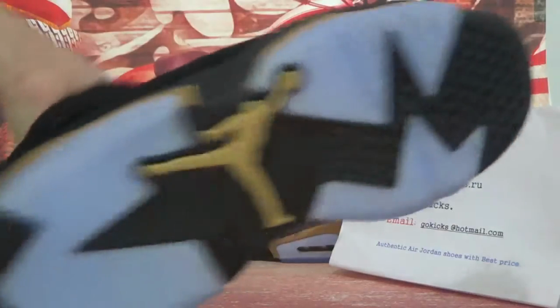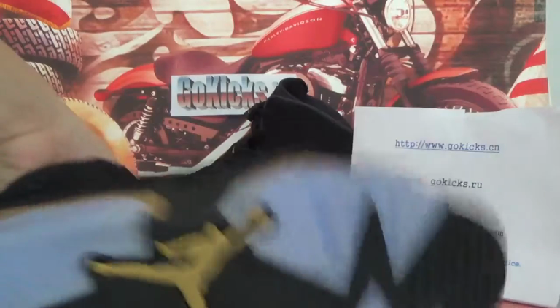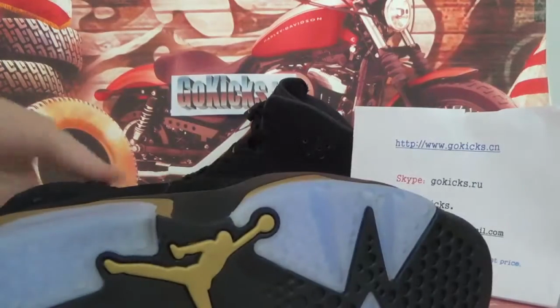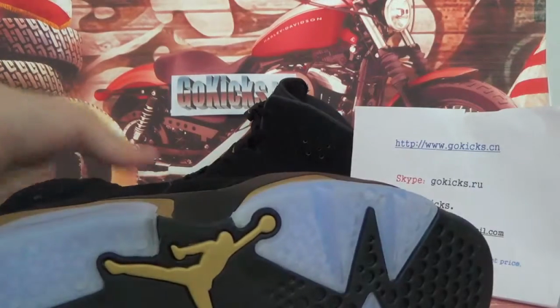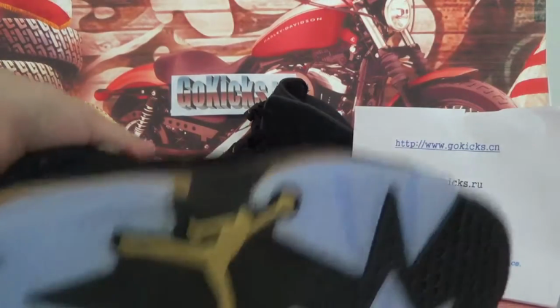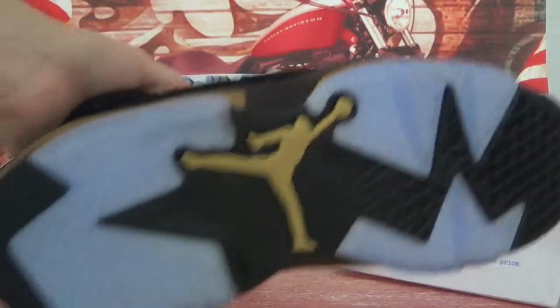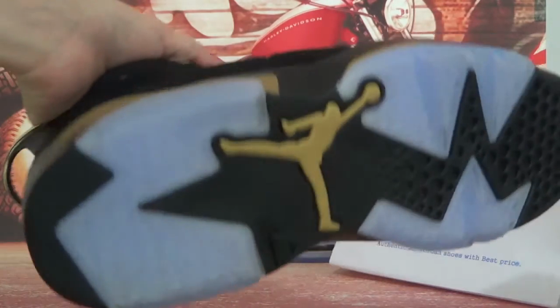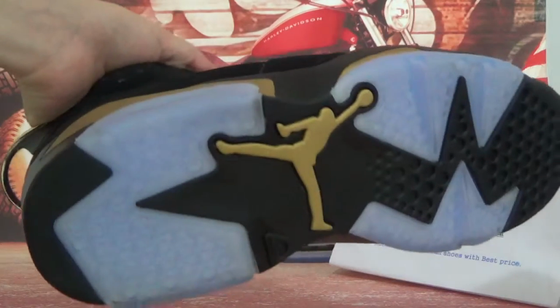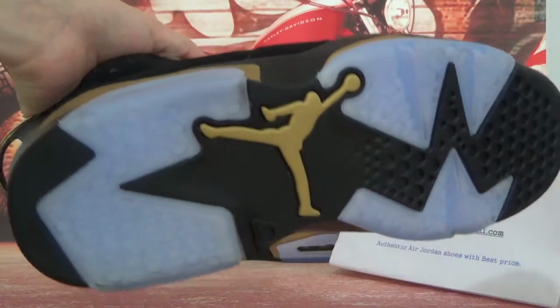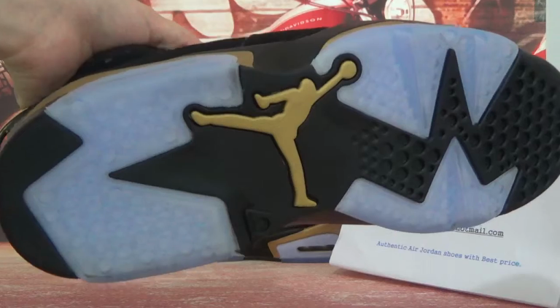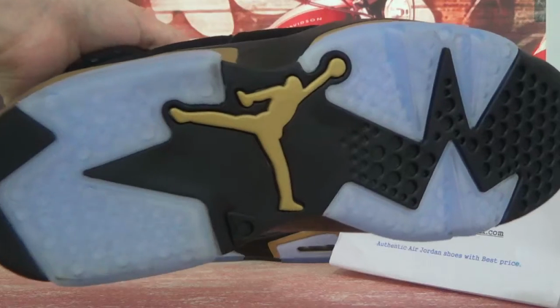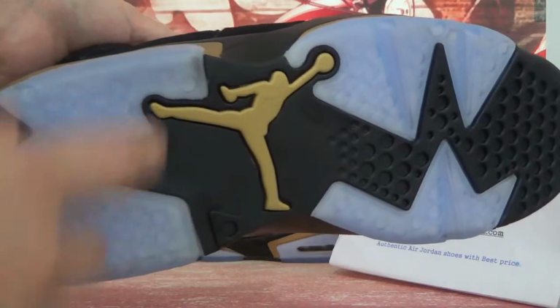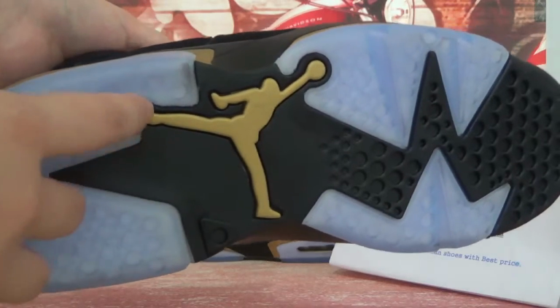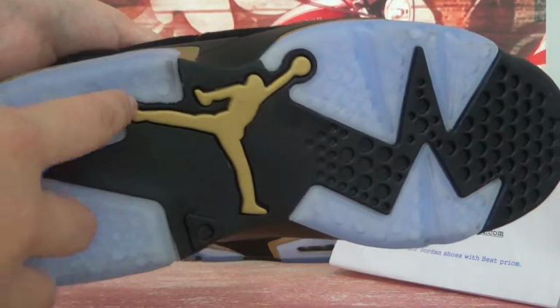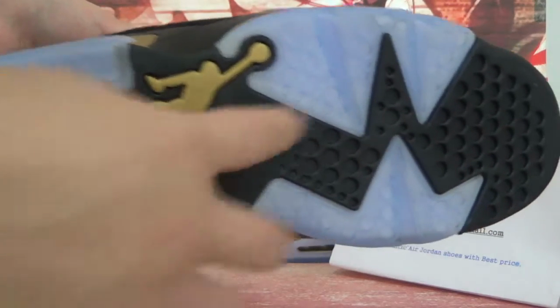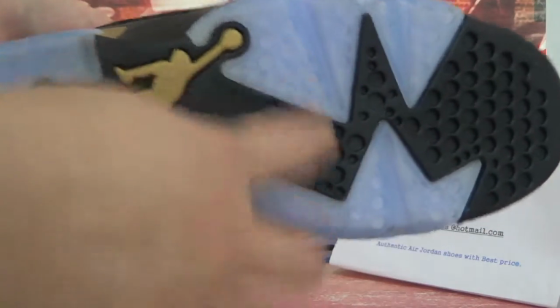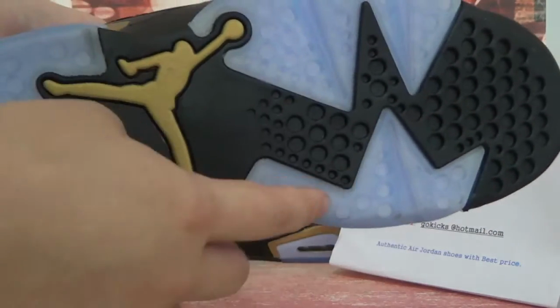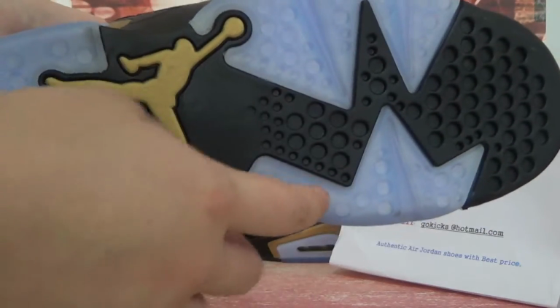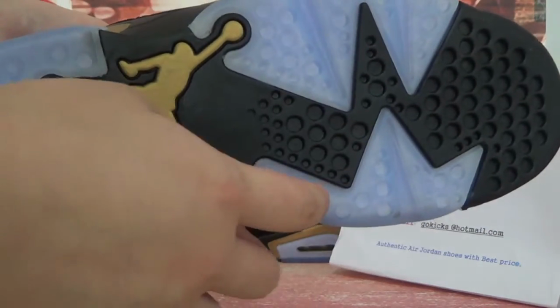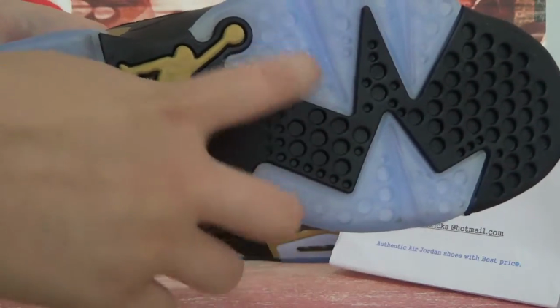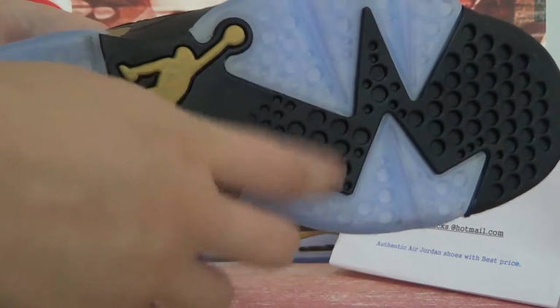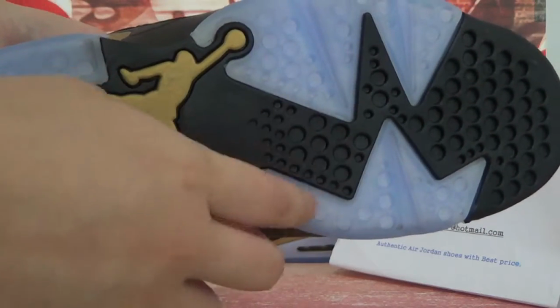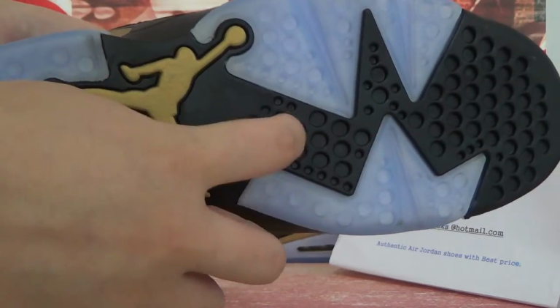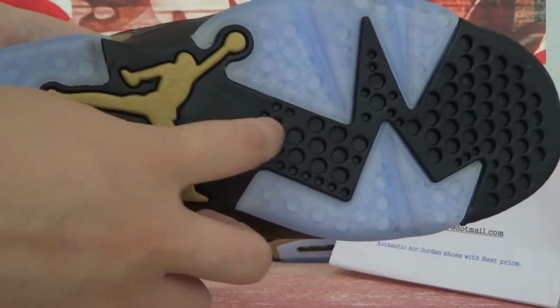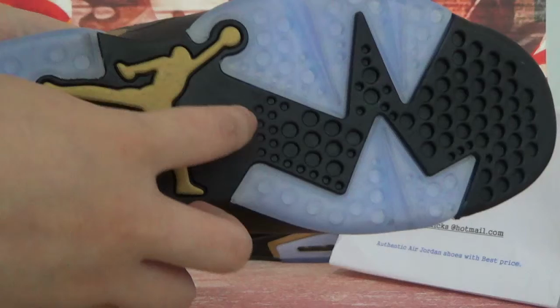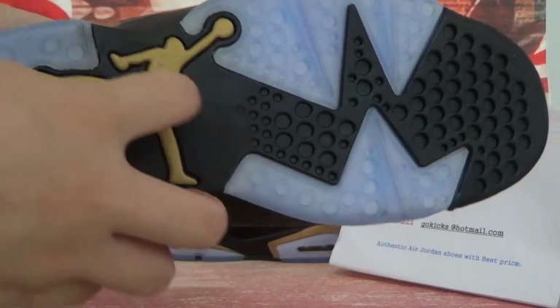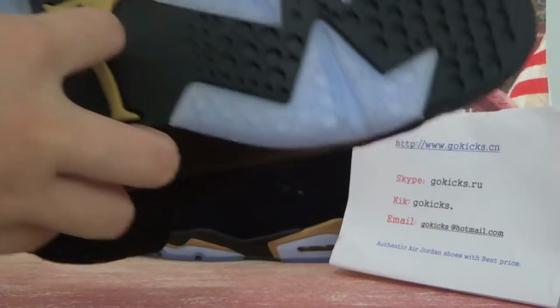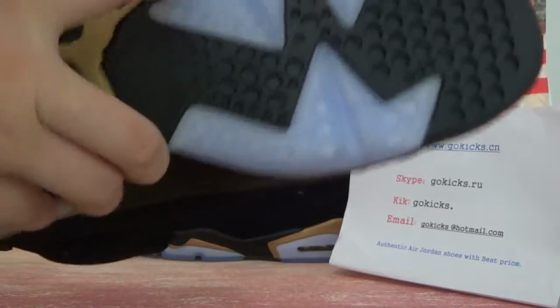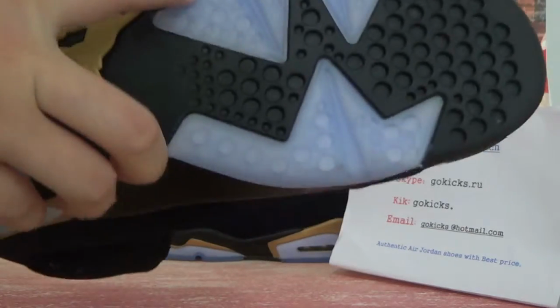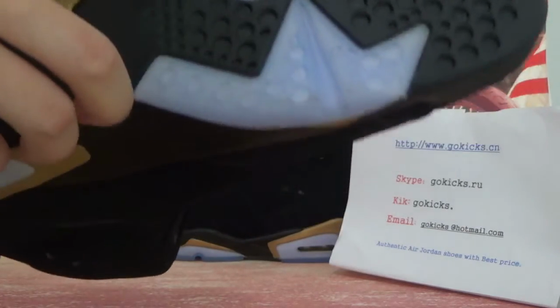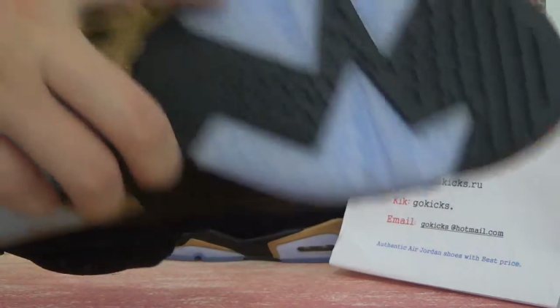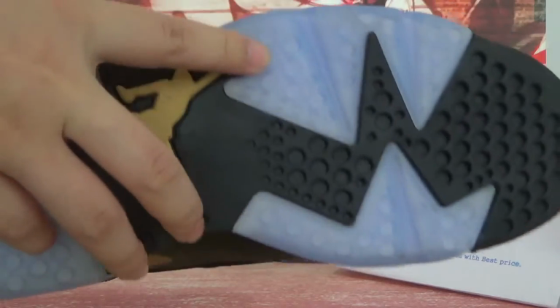Now the bottom — turn to the bottom. Here you can see the Jumpman logo in golden color, and this is gold on two parts, black color, and blue color.